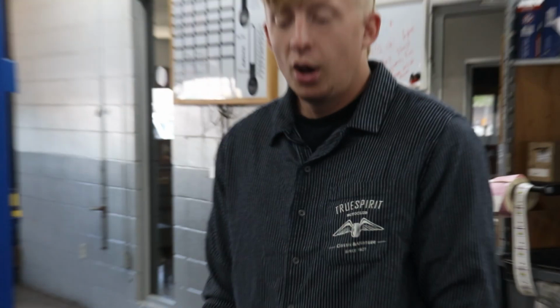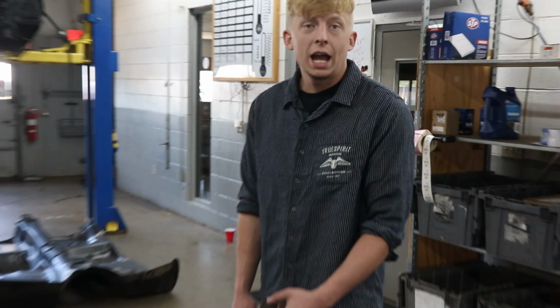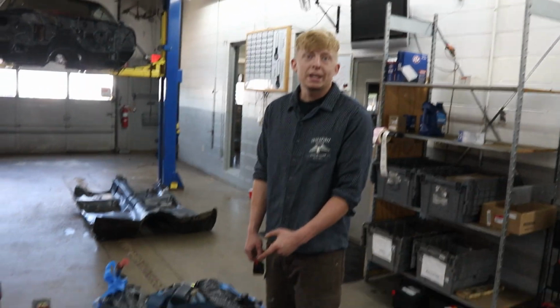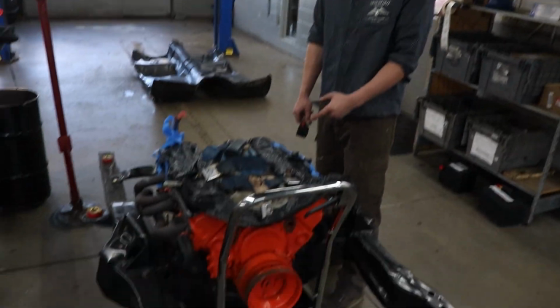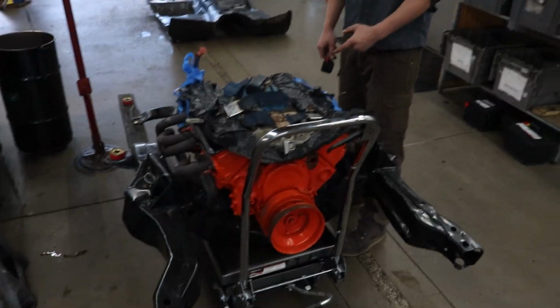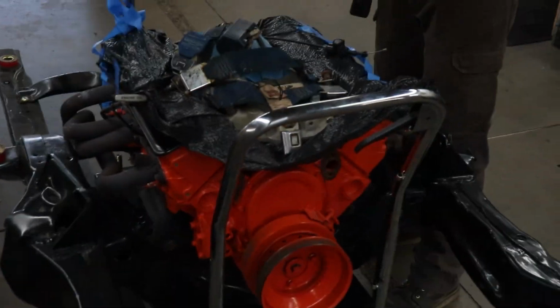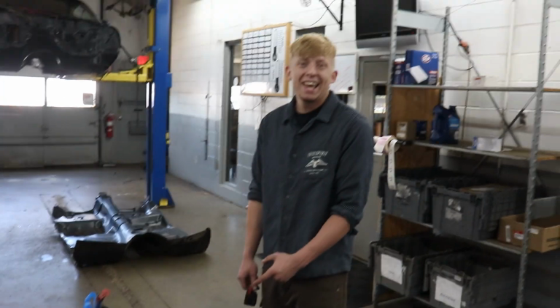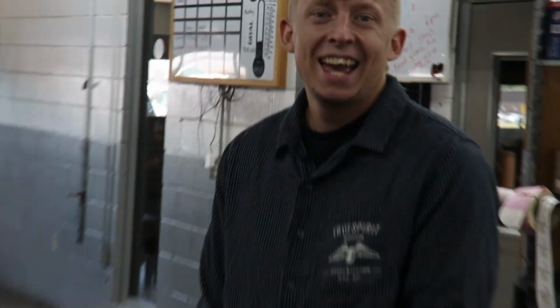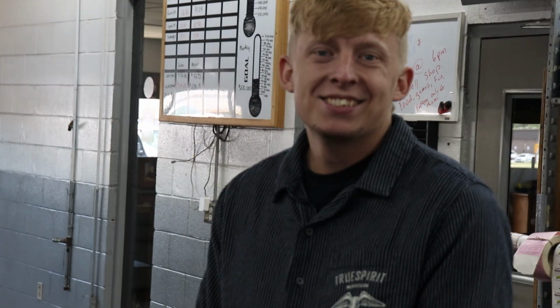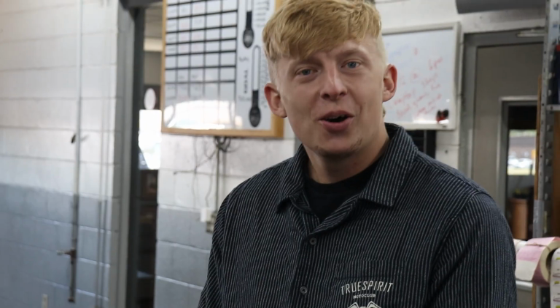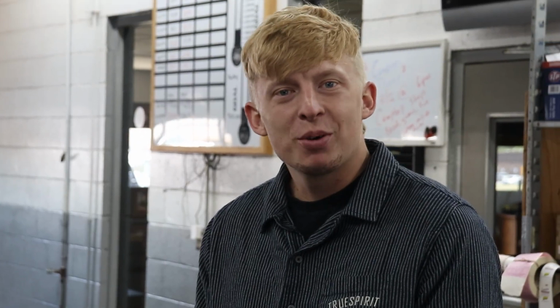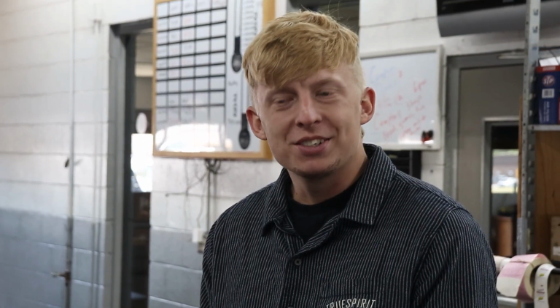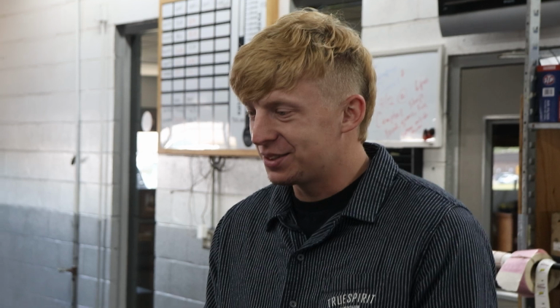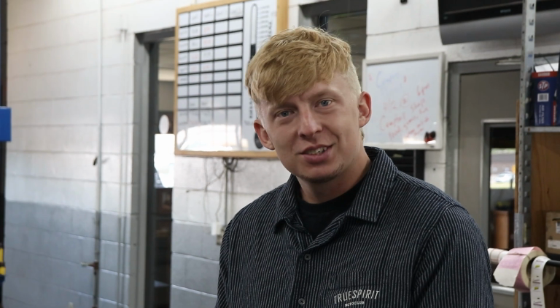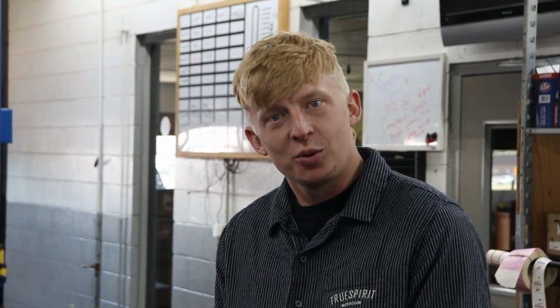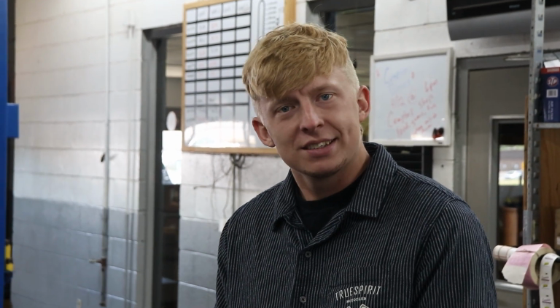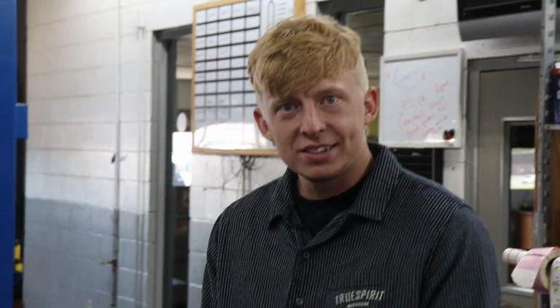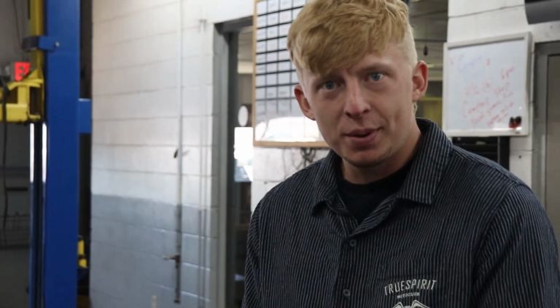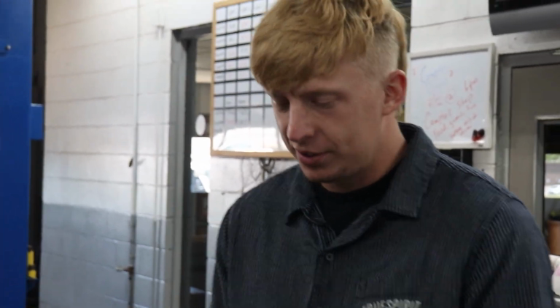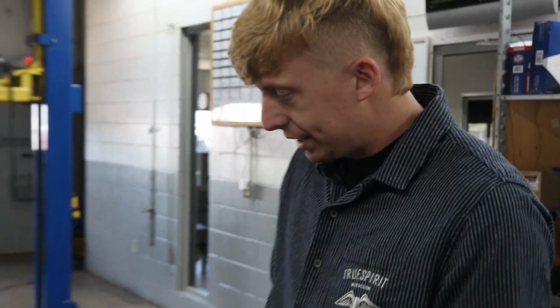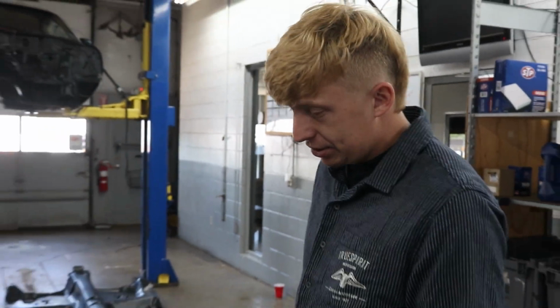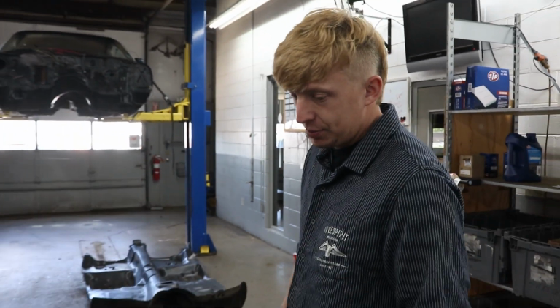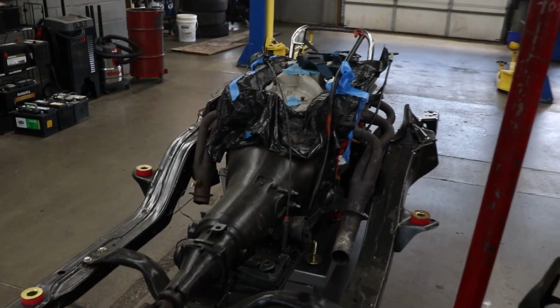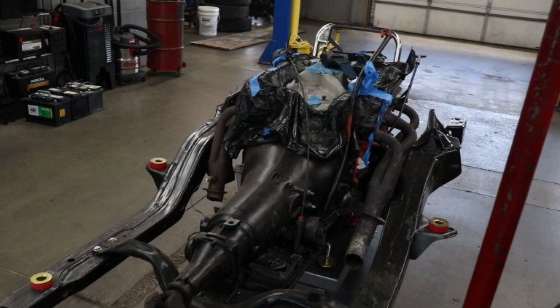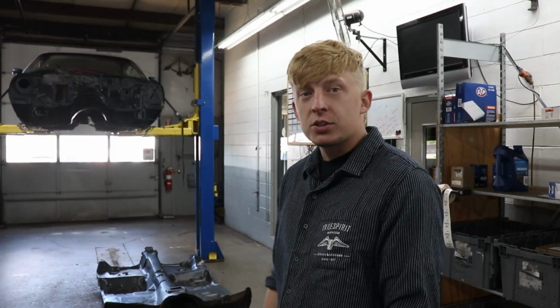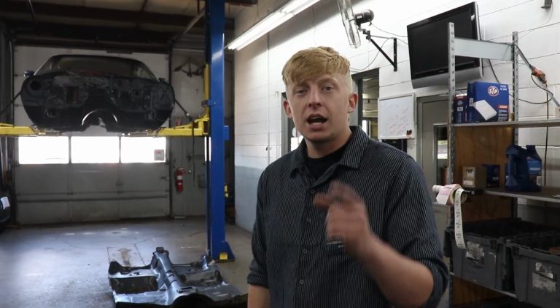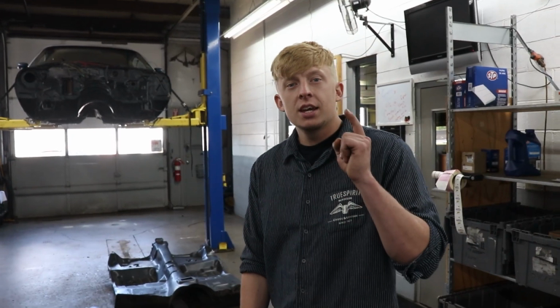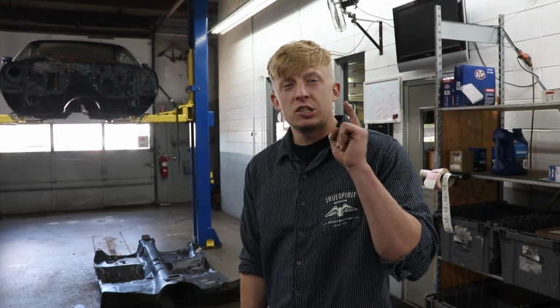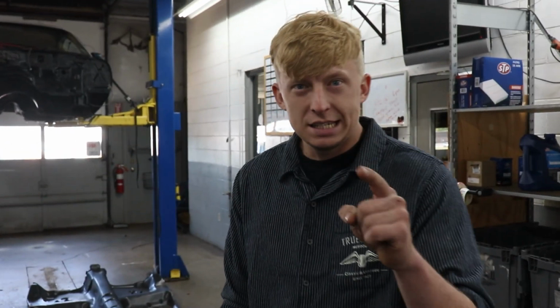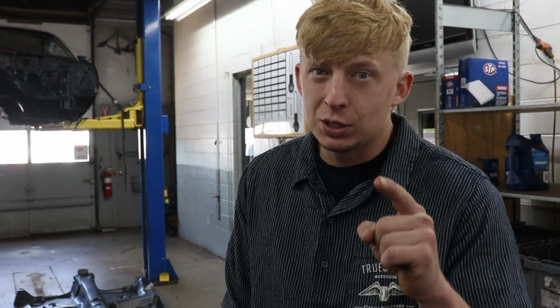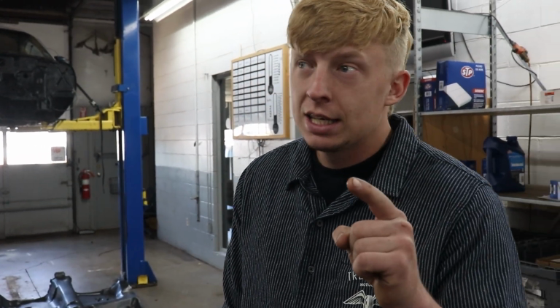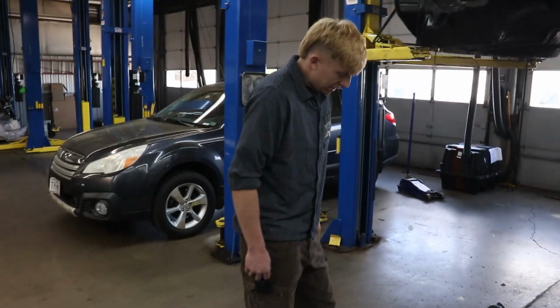Oh yeah, it's back out again. Like most projects, it's two steps forward, seven steps backward. In this case, the engine and trans are back out of the car because we got the sweetest deal.